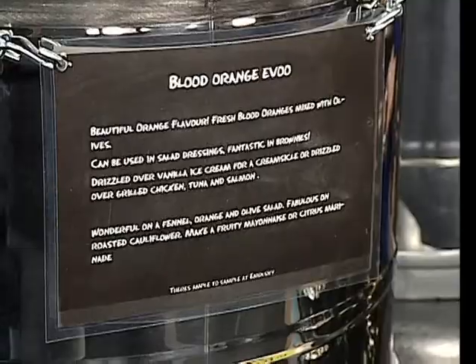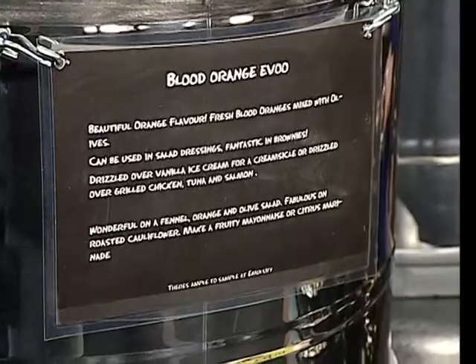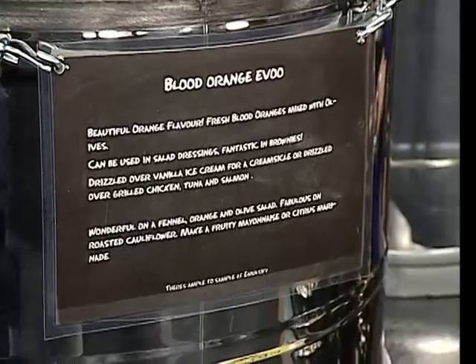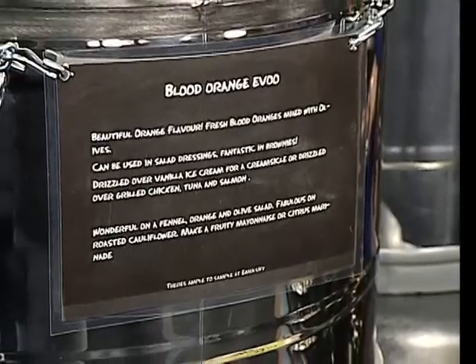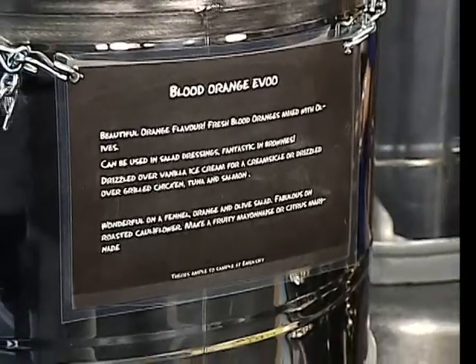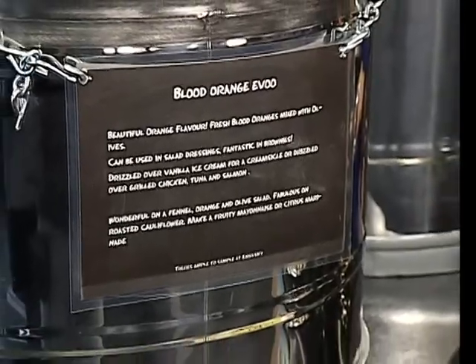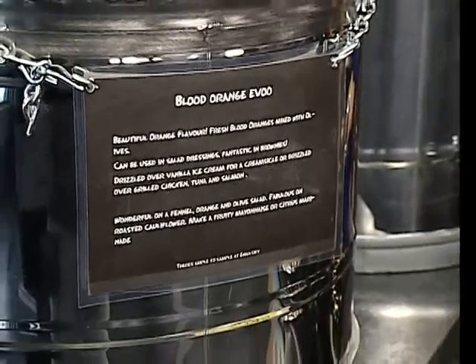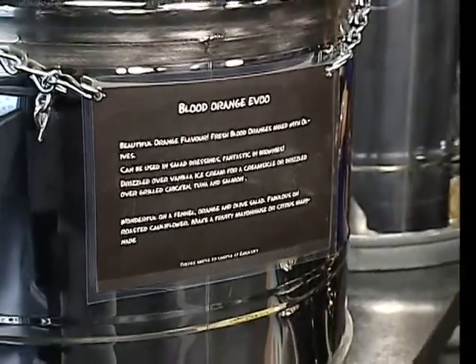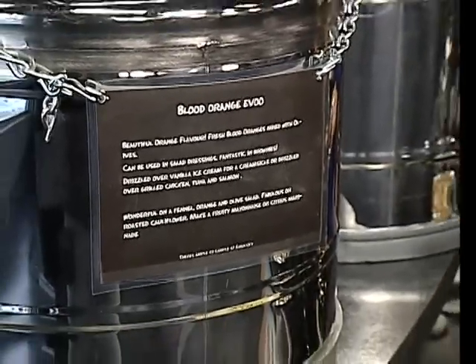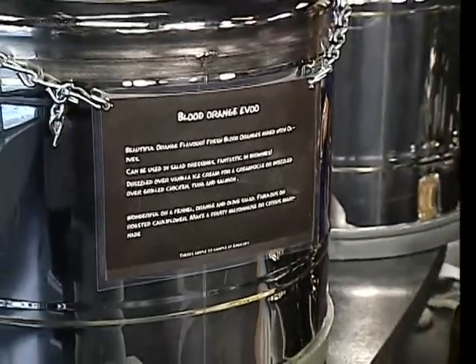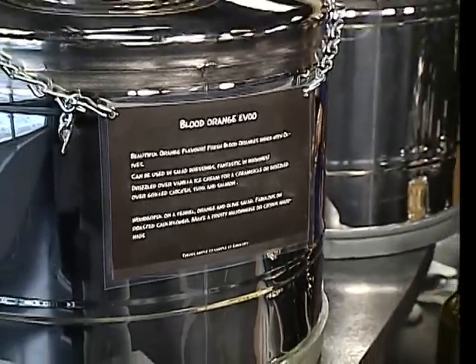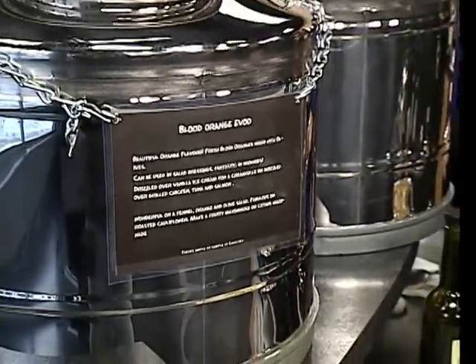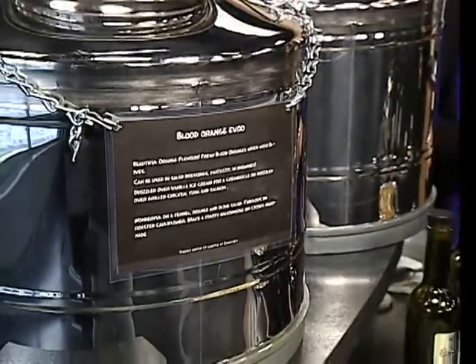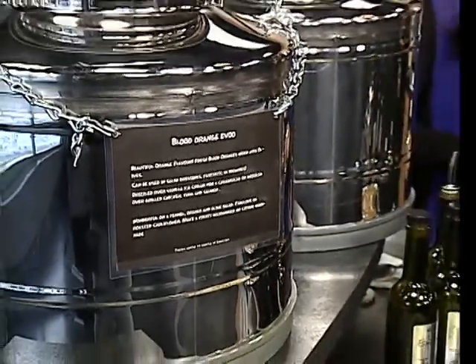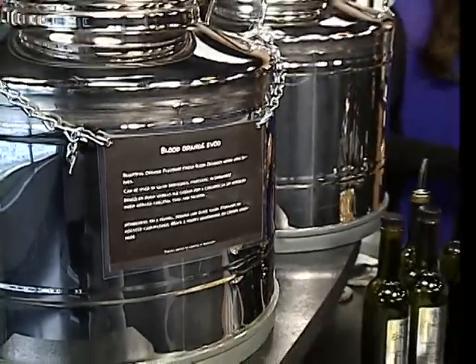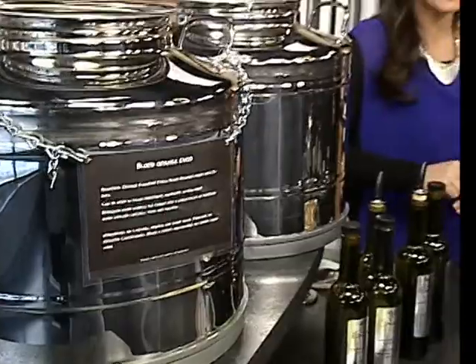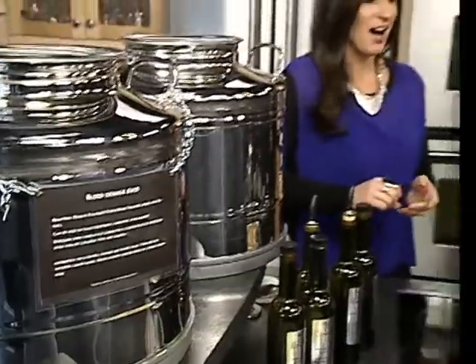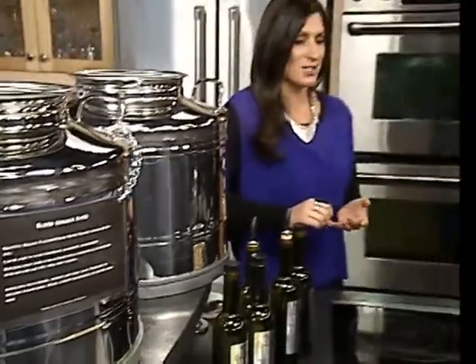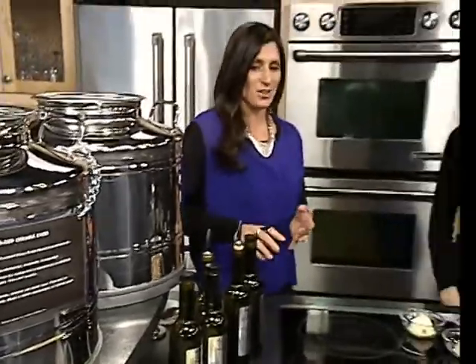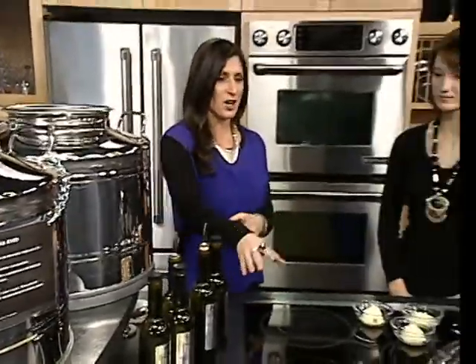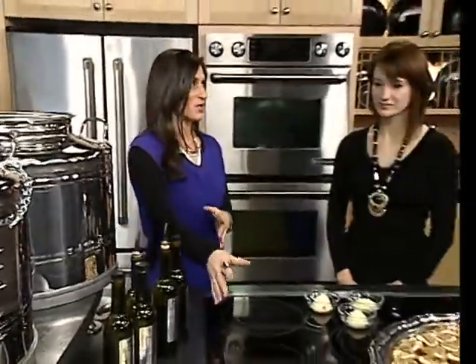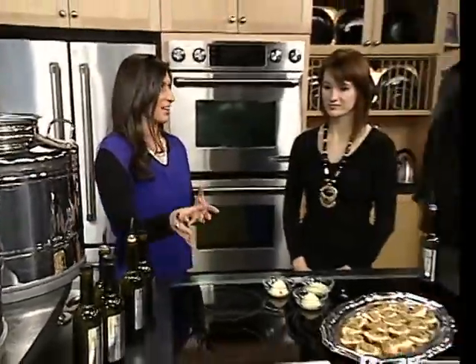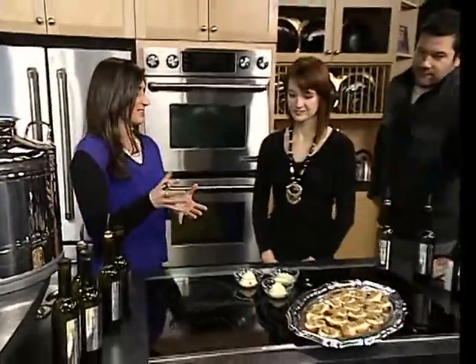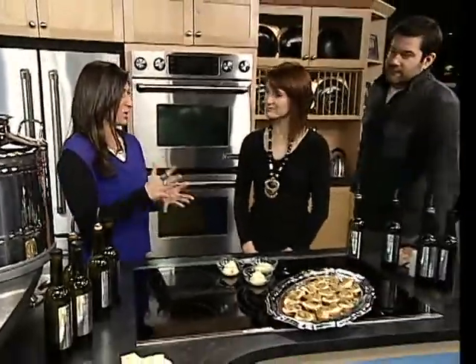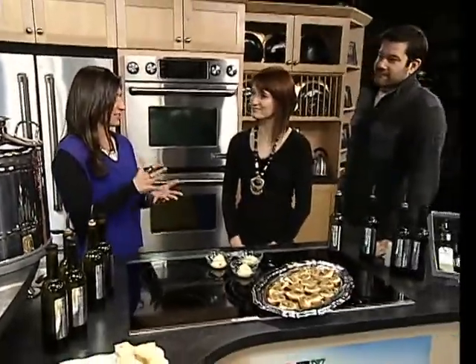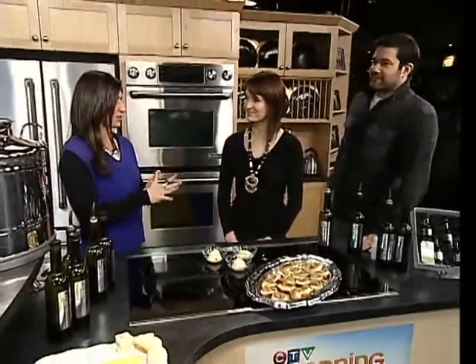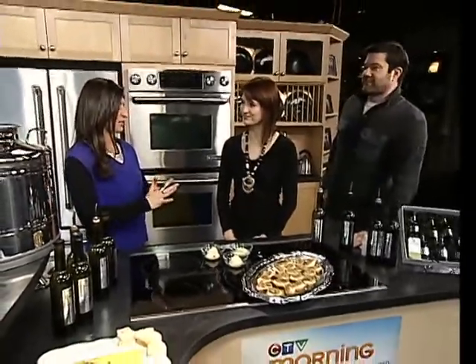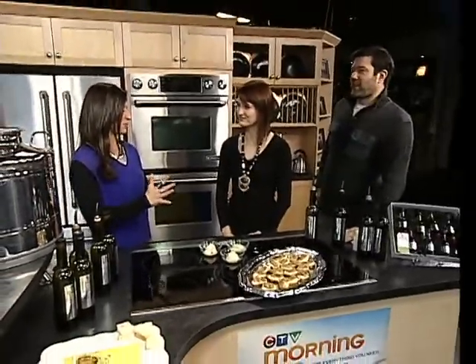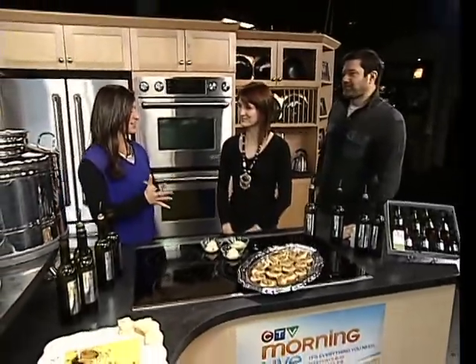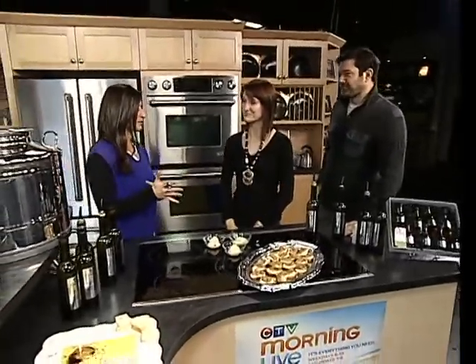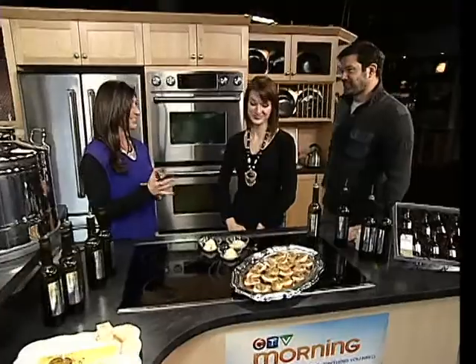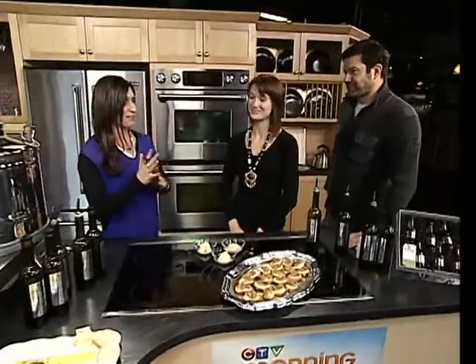Back in the kitchen, Chris and Jessica joining us from Emulsify, a great new store that launched December the 1st. I had a great opportunity to try out these oils and these vinegars that are available. It's unbelievable the difference.